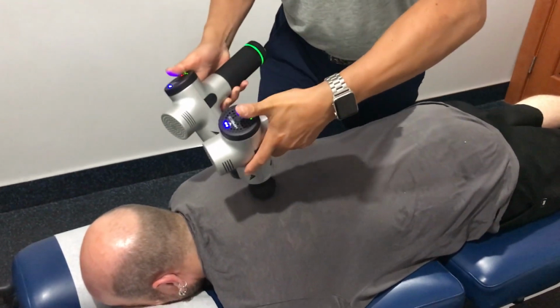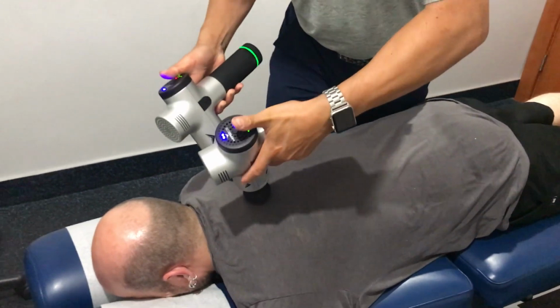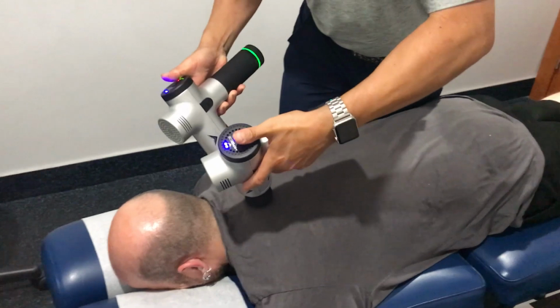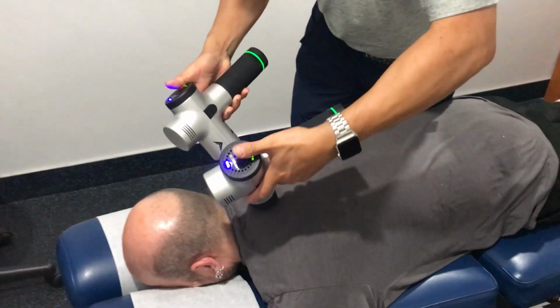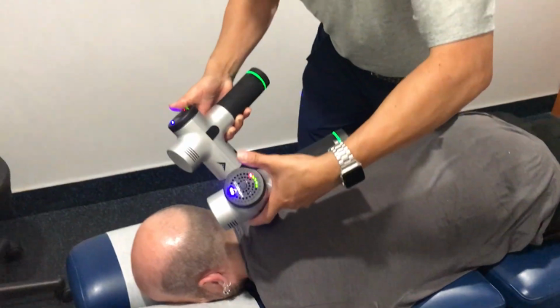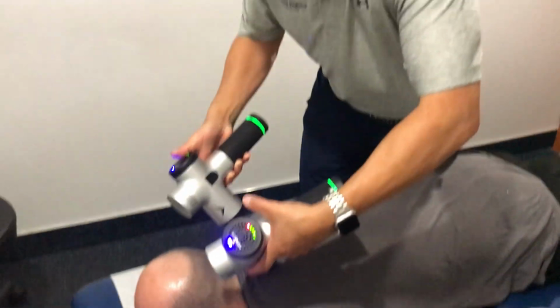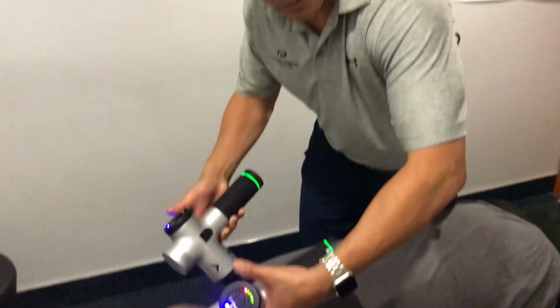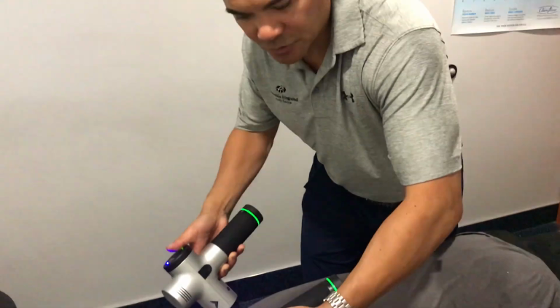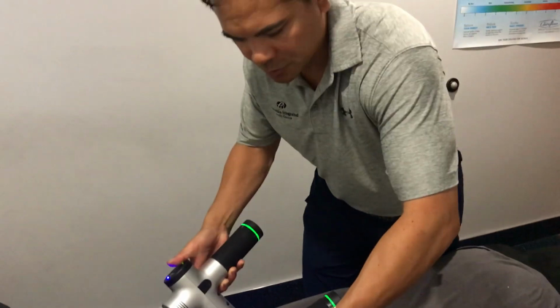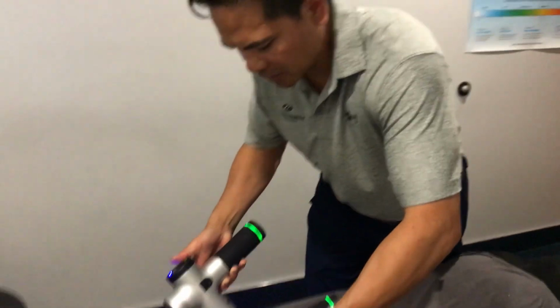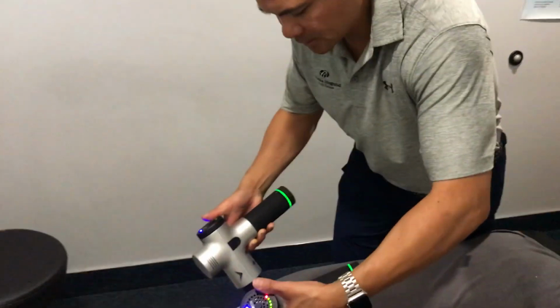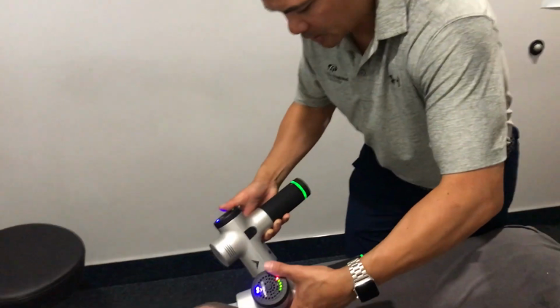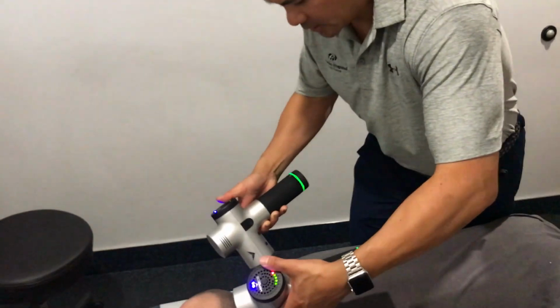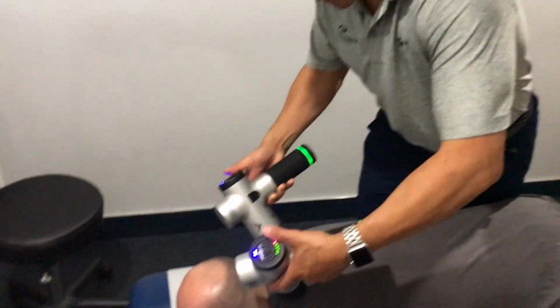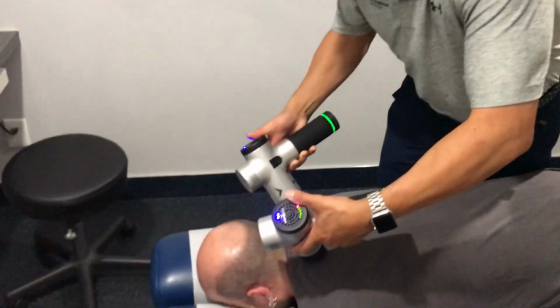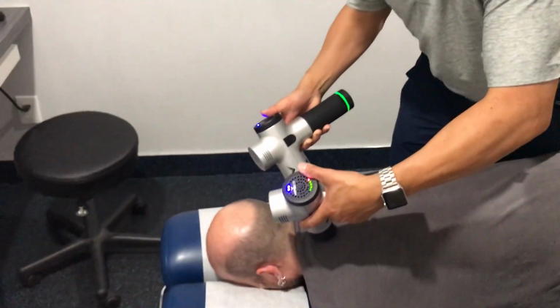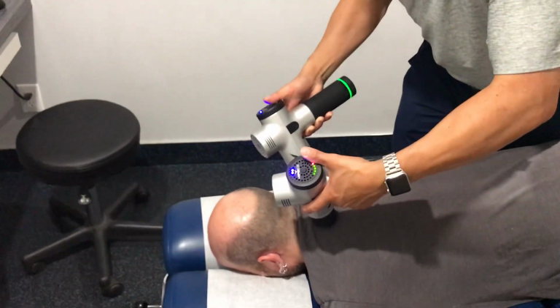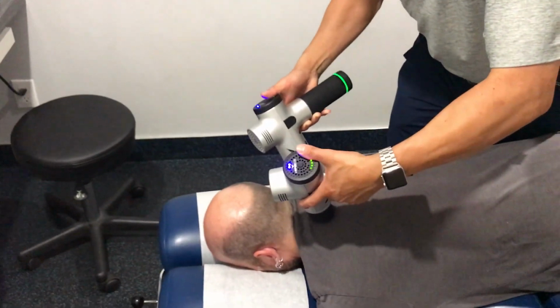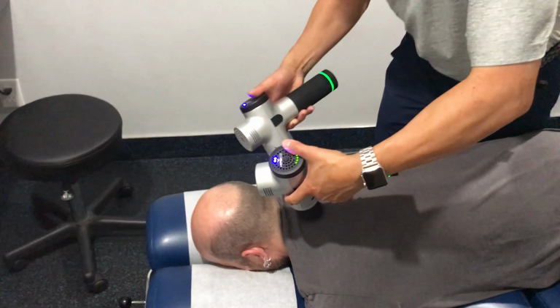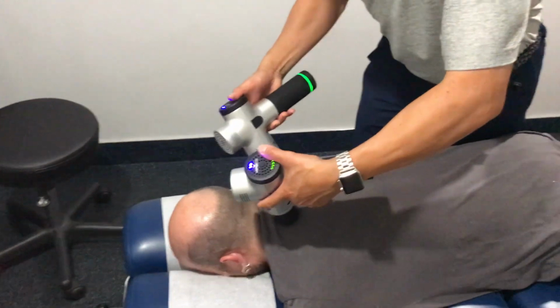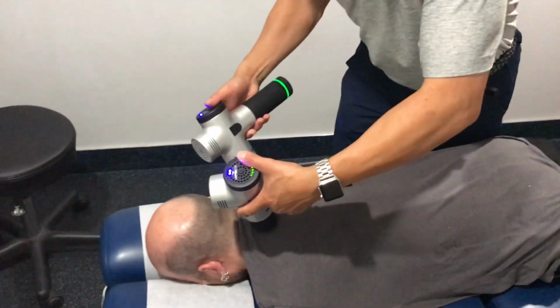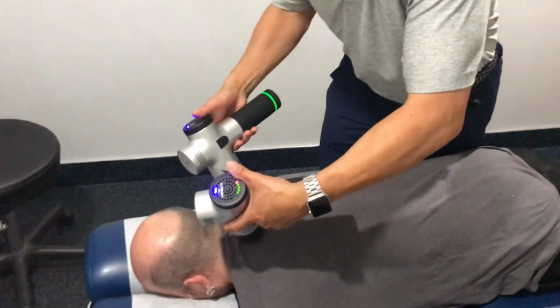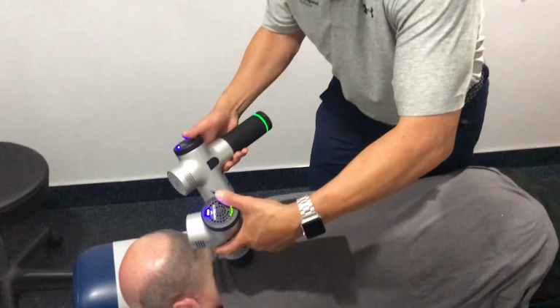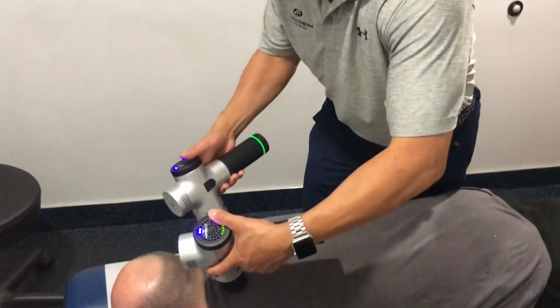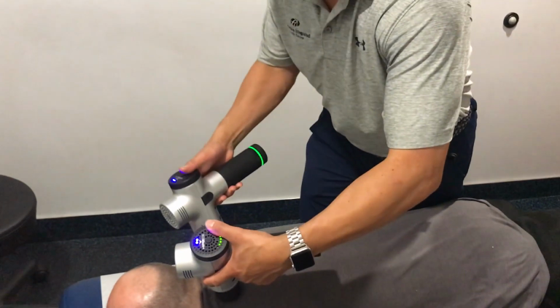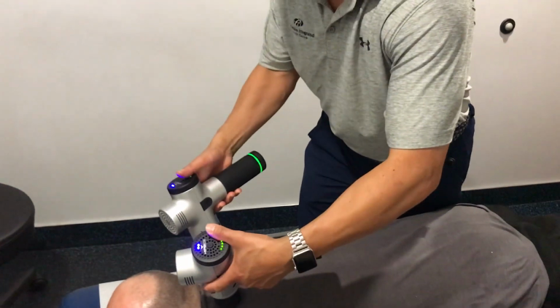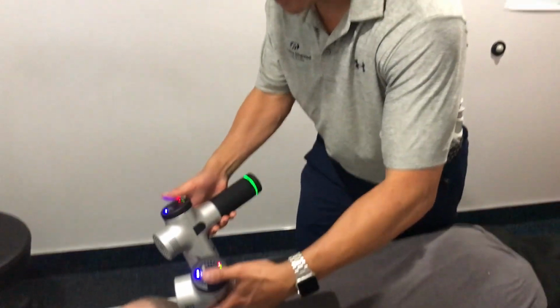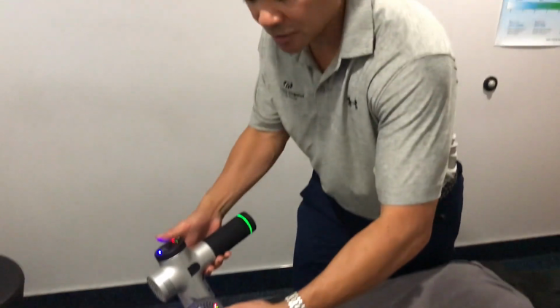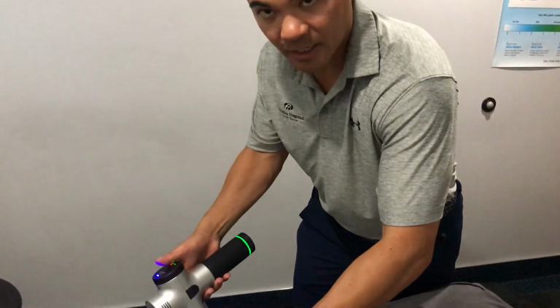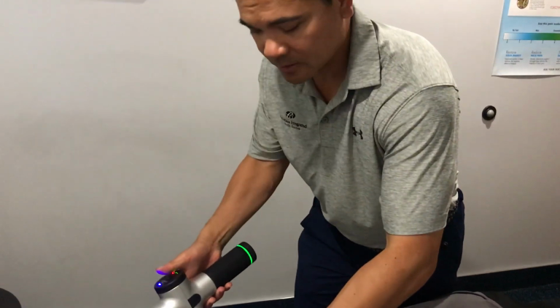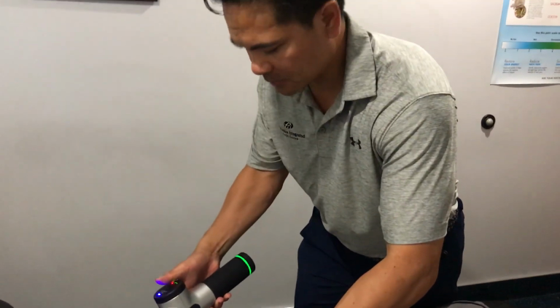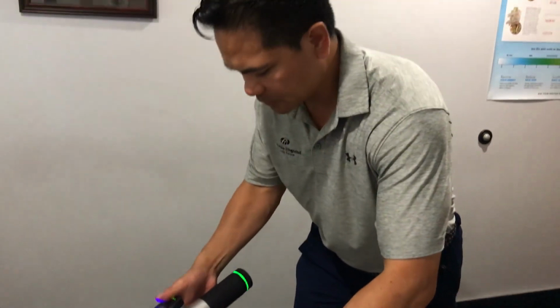So as you can see, we've got level 2 here according to the two blue lights. The patient can handle more than this, so I'm going to take it up to level 3, which is the highest setting on the Hypervolt.